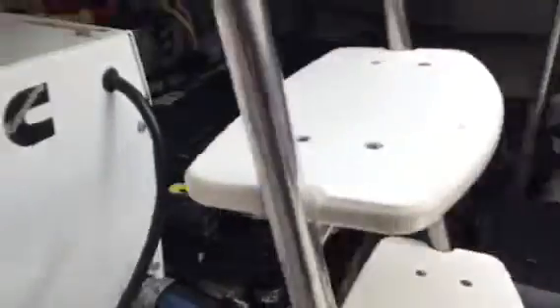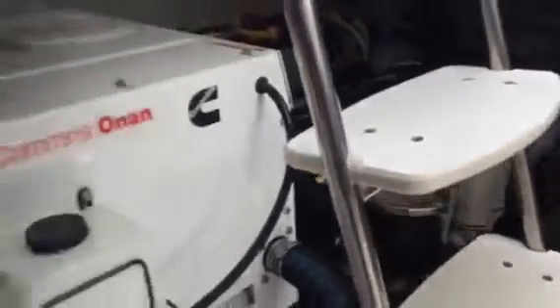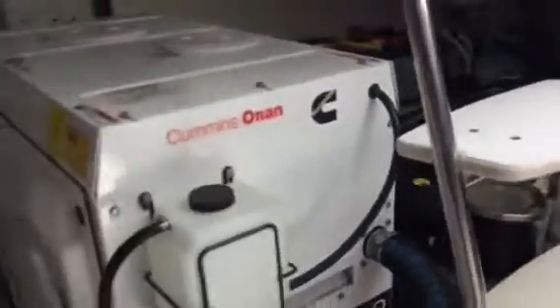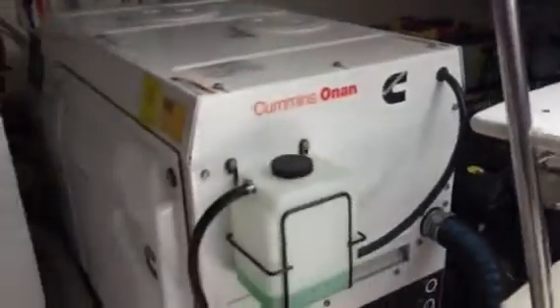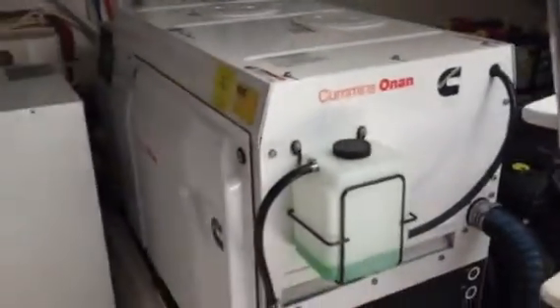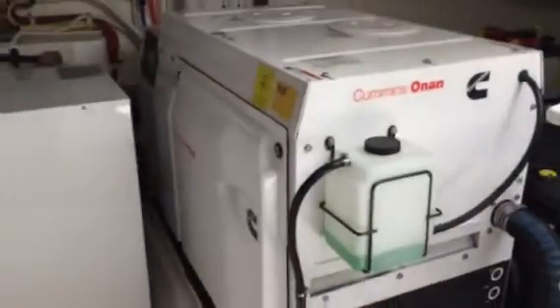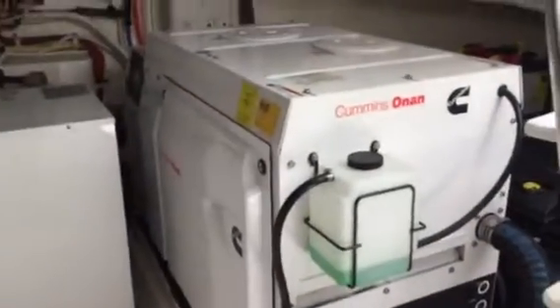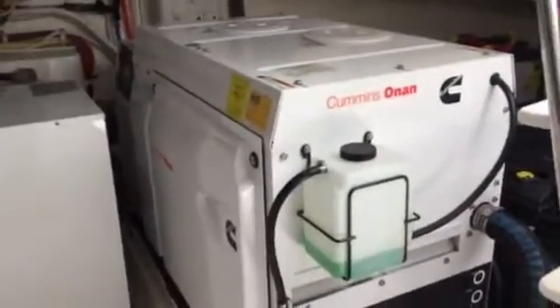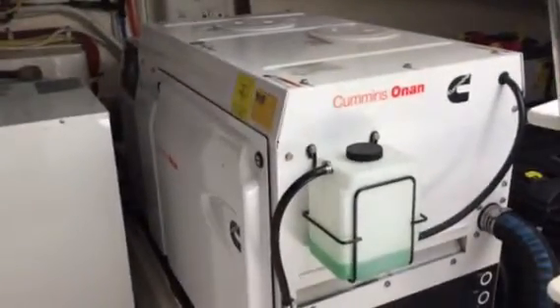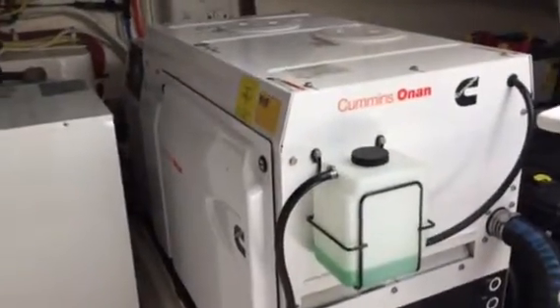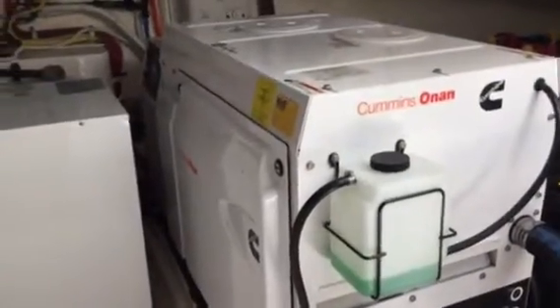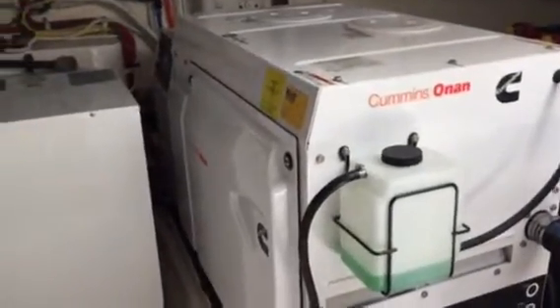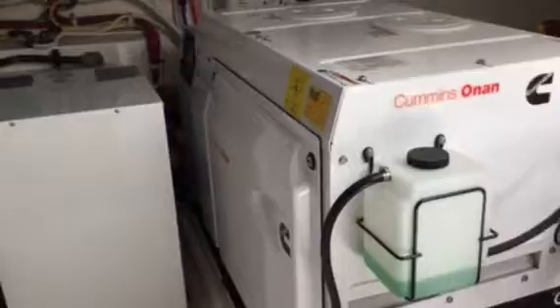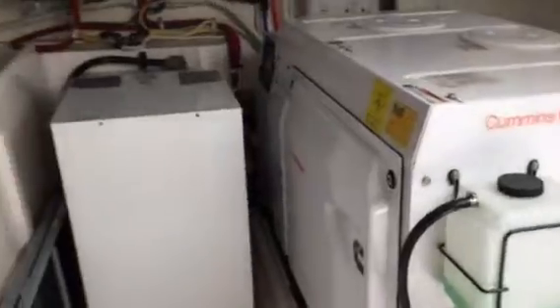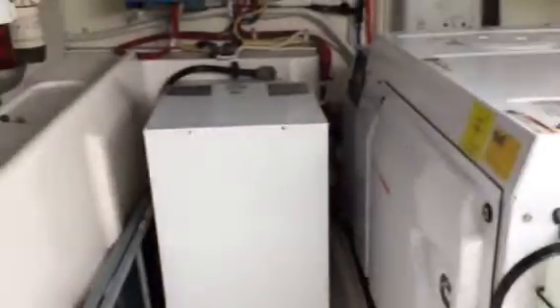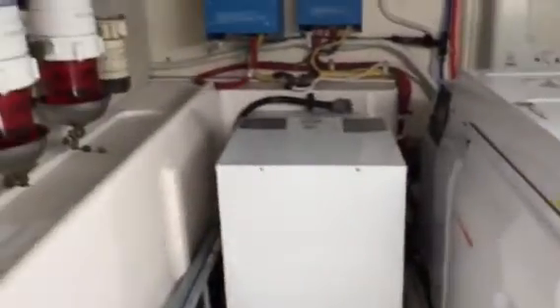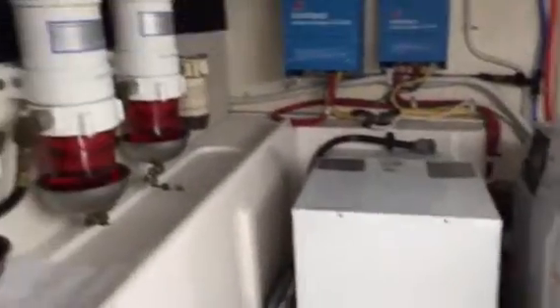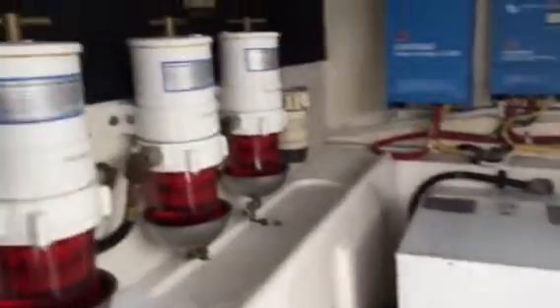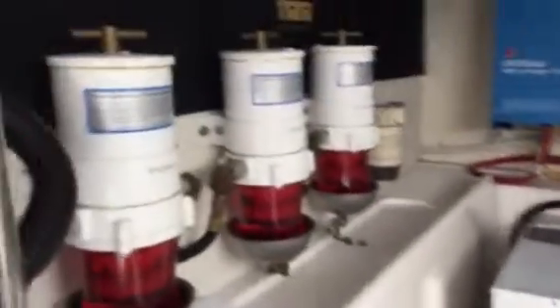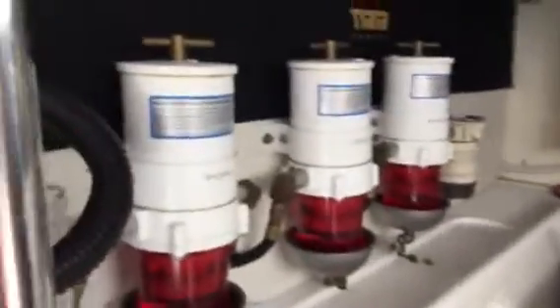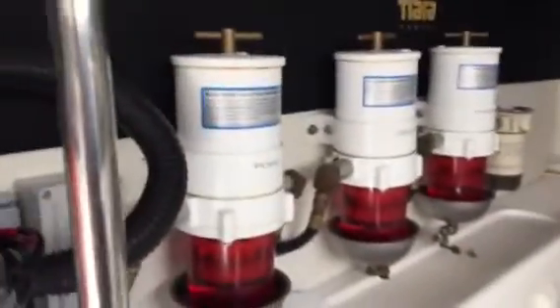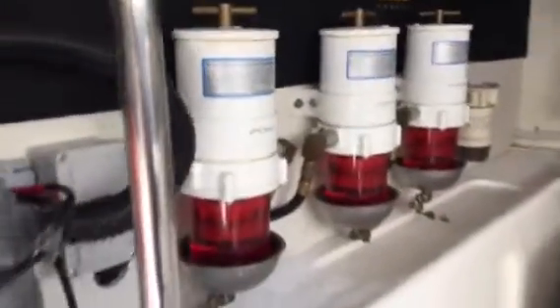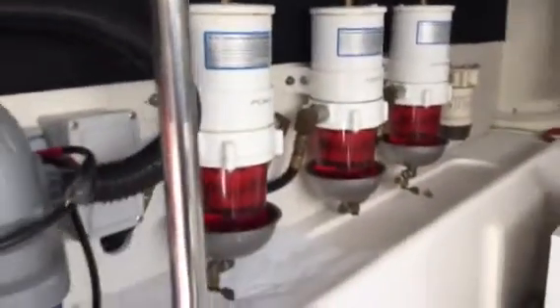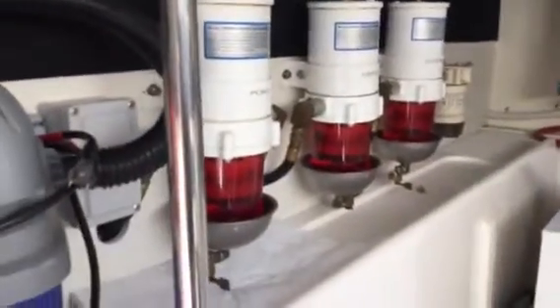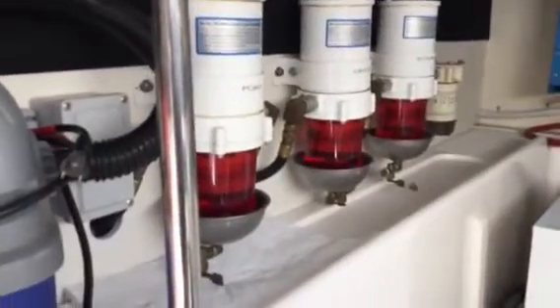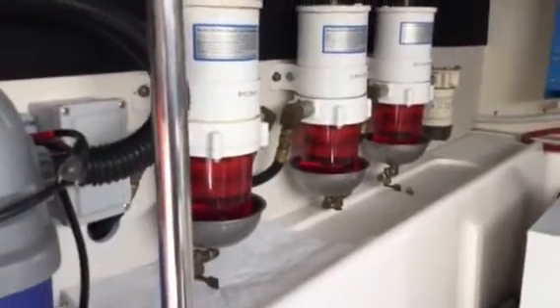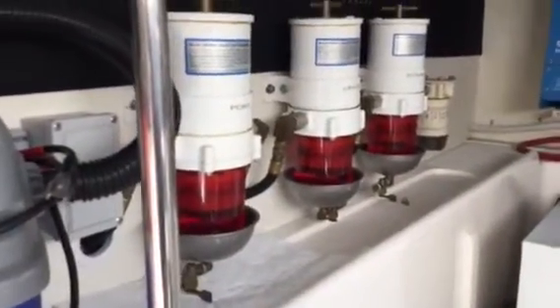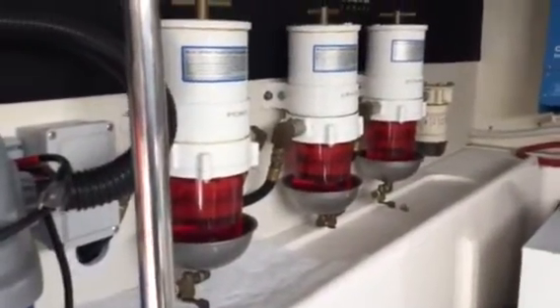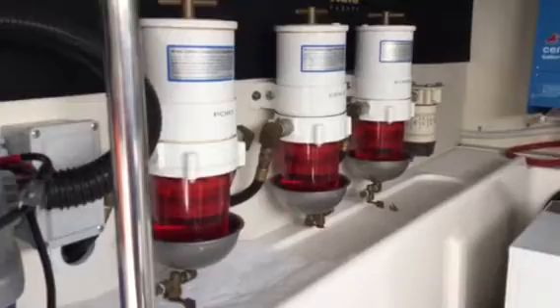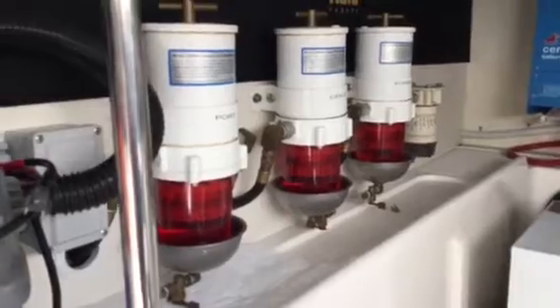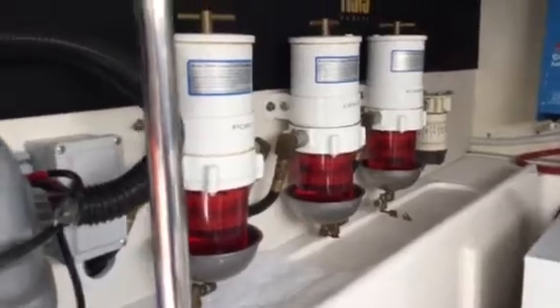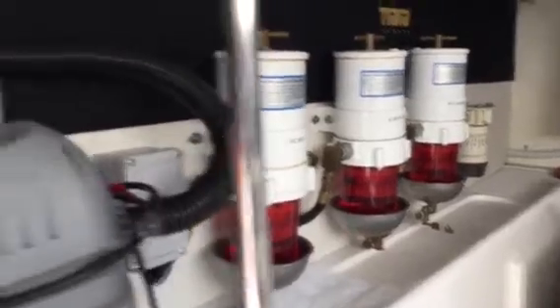It's got a 17KW Cummins generator. Panning around on the forward bulkhead are the Racor fuel filters.